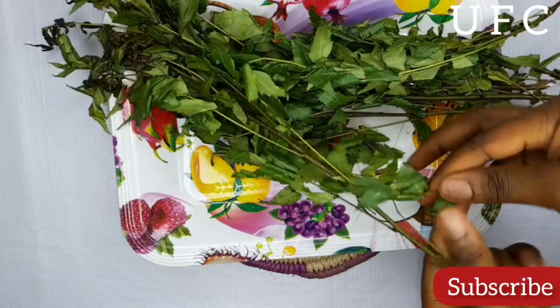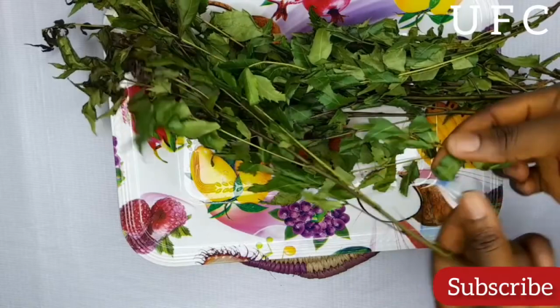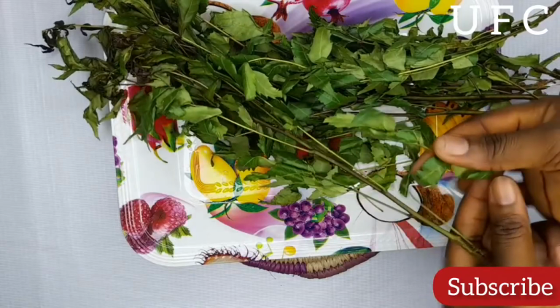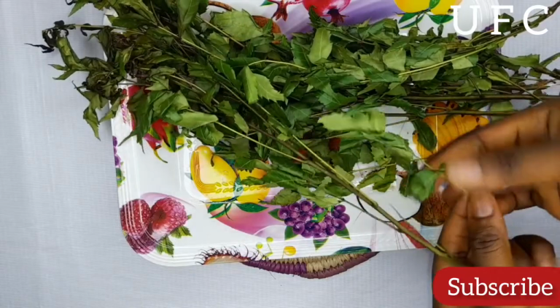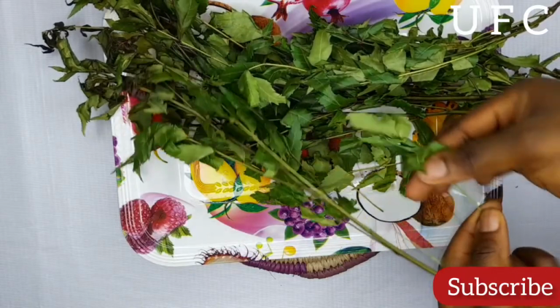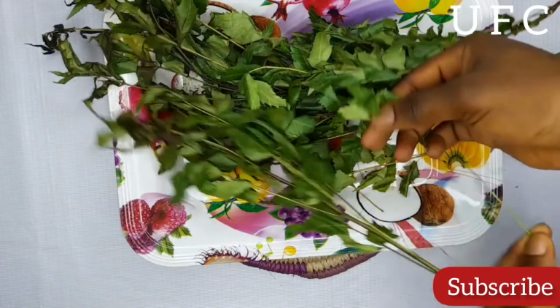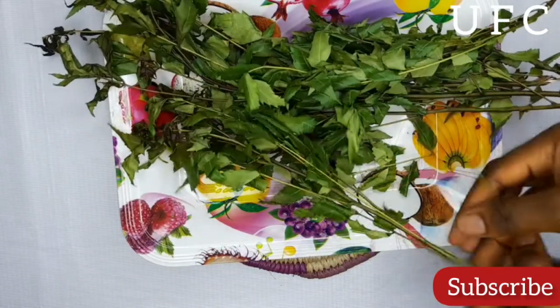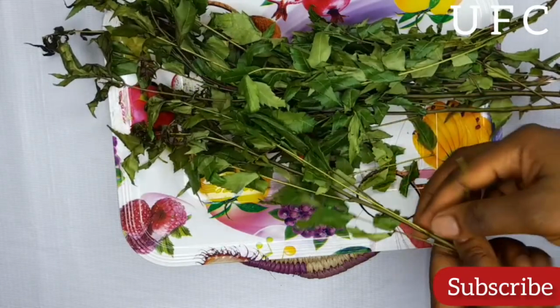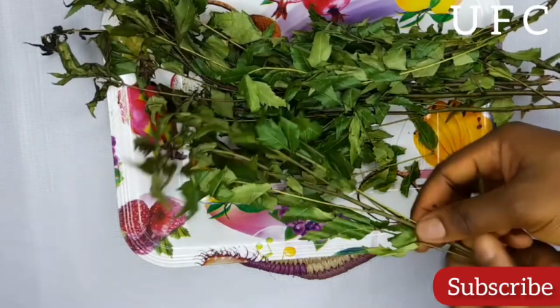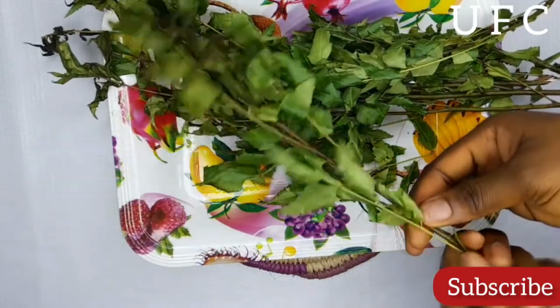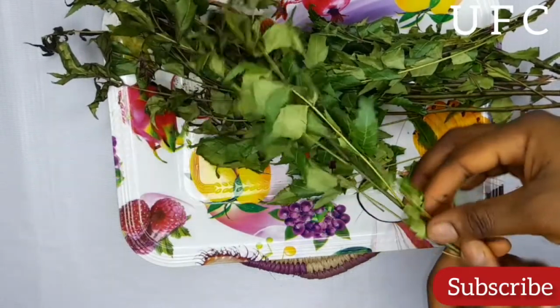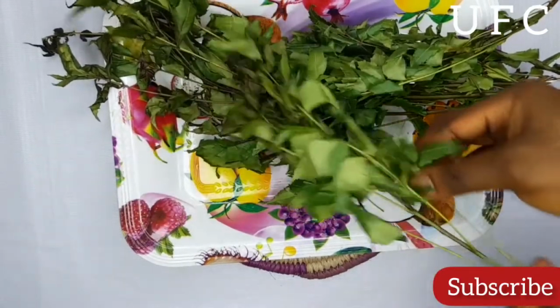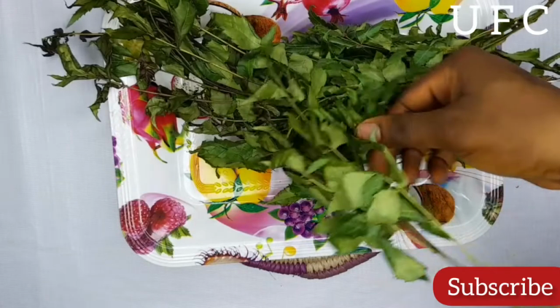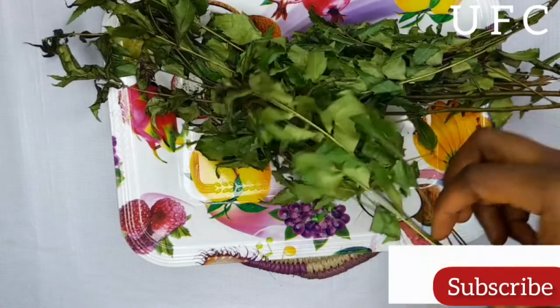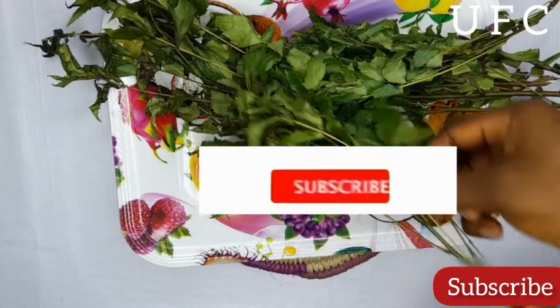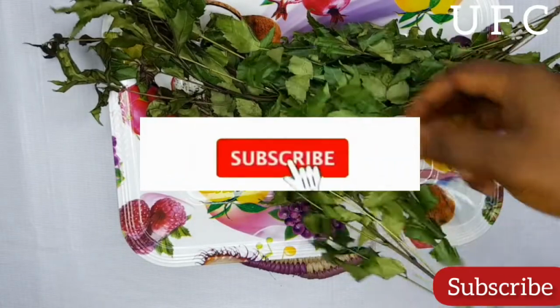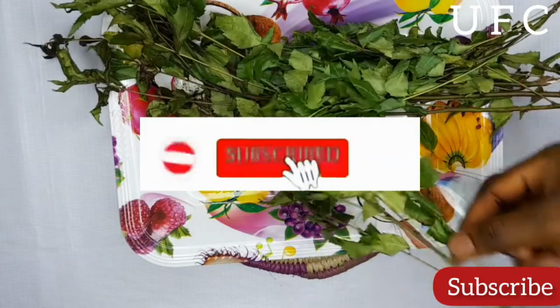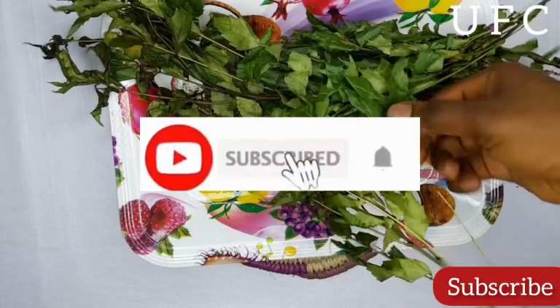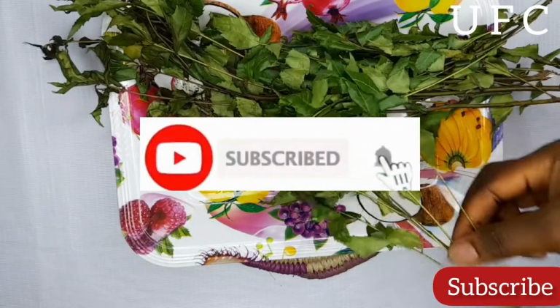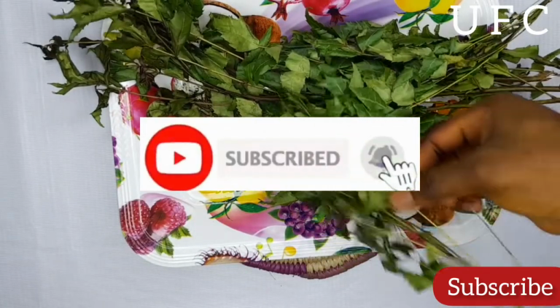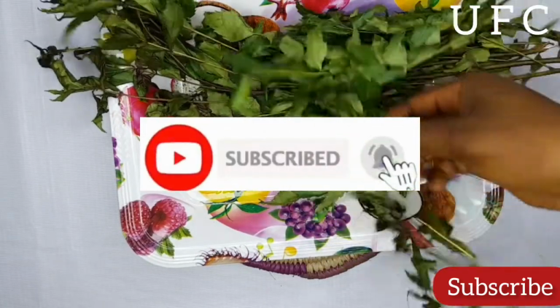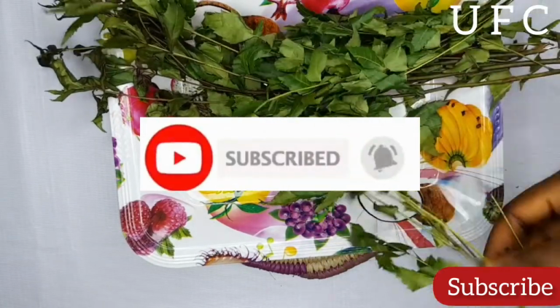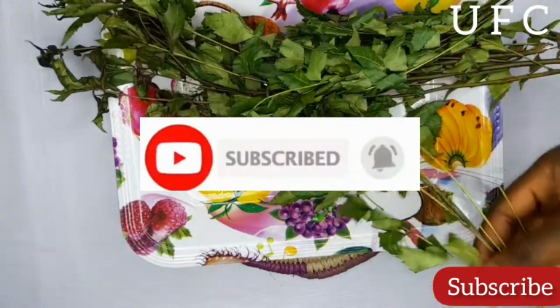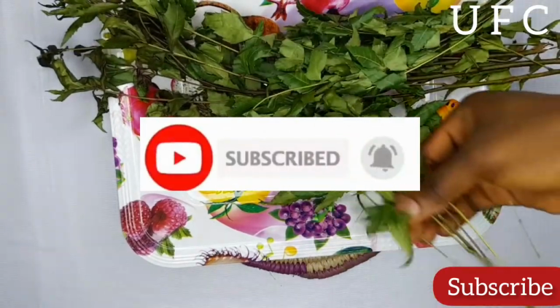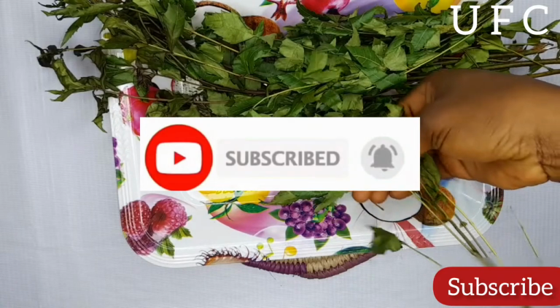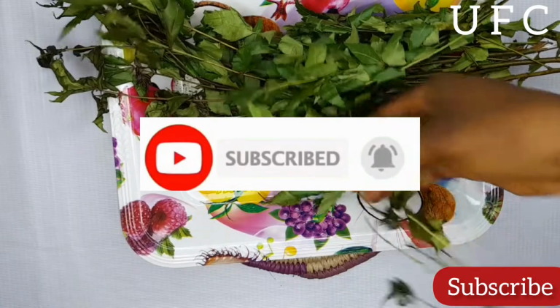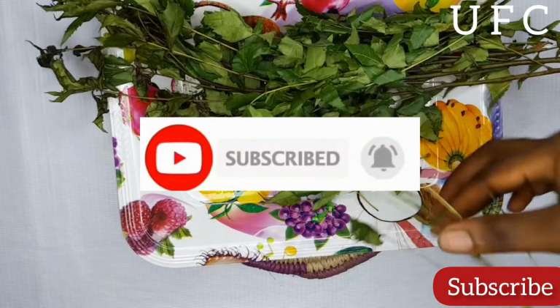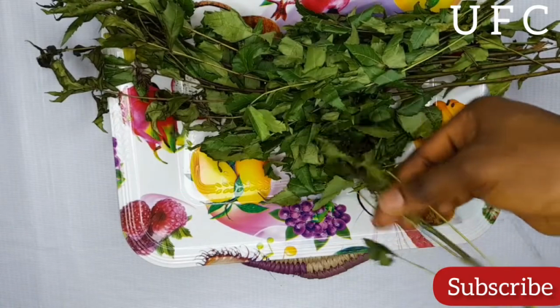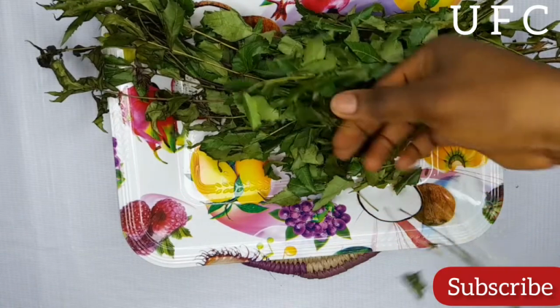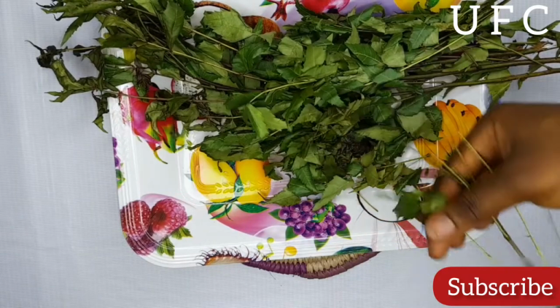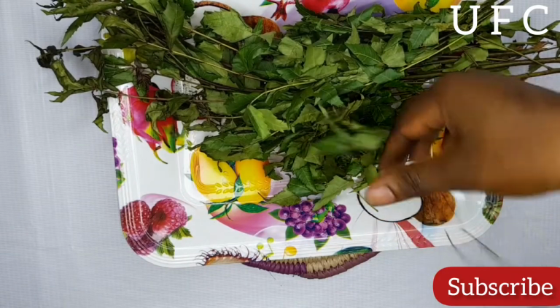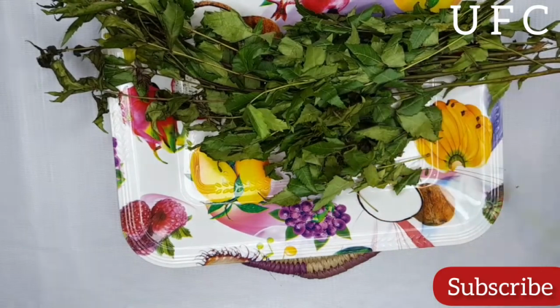Let's just get straight into today's video. If you haven't subscribed to my channel, please go ahead and hit that subscribe button — it doesn't cost a thing. Turn the notification bell on so you'll be notified each time I upload a new video.